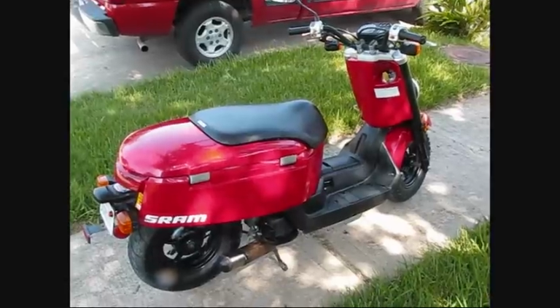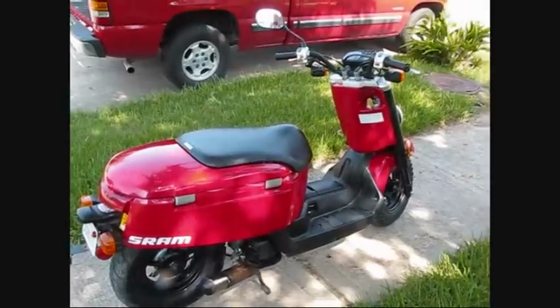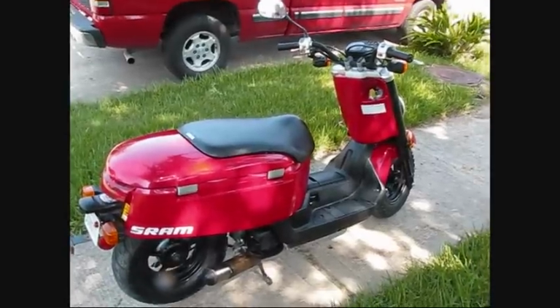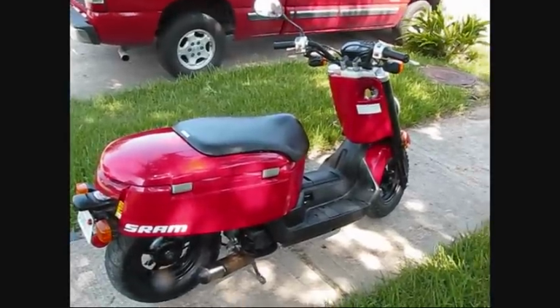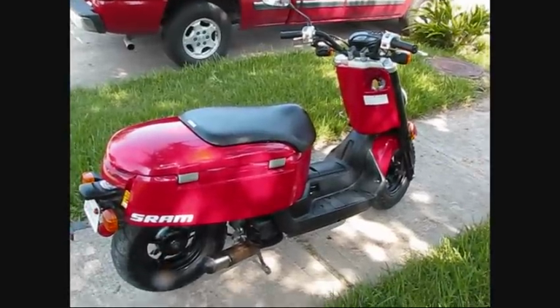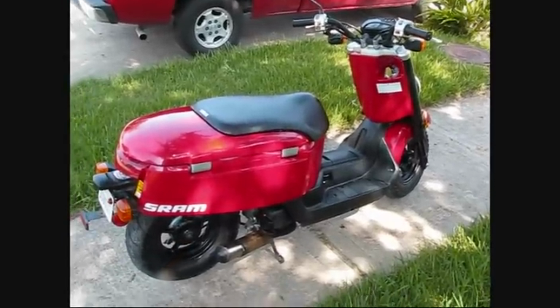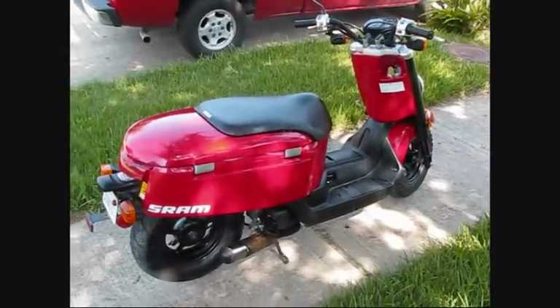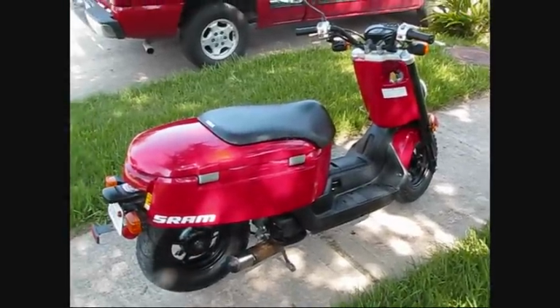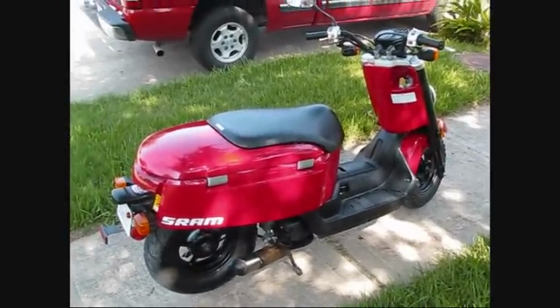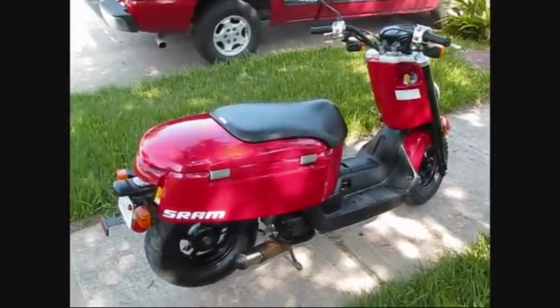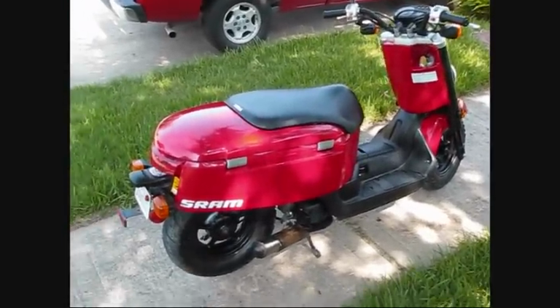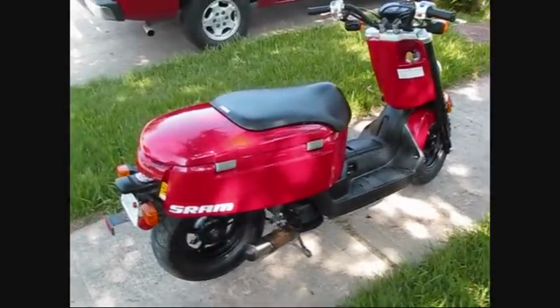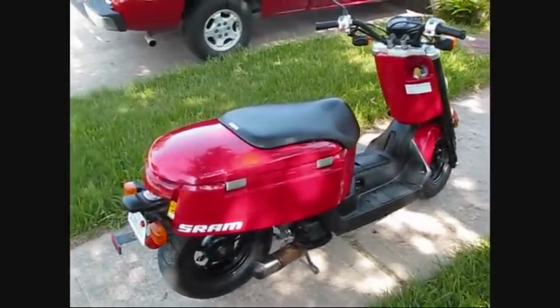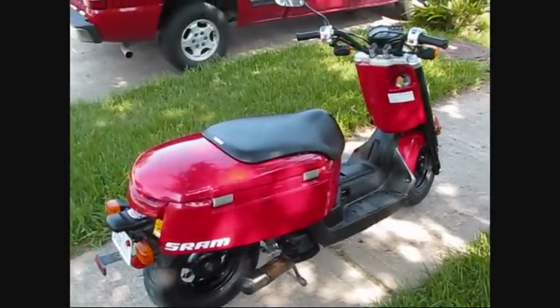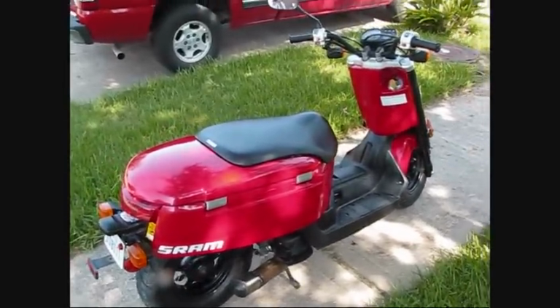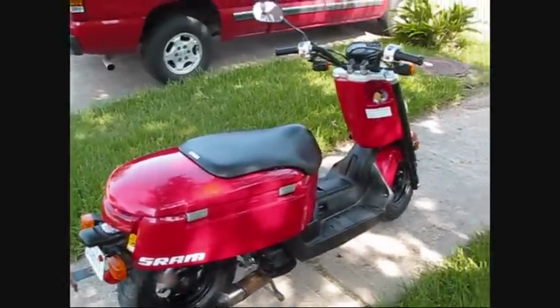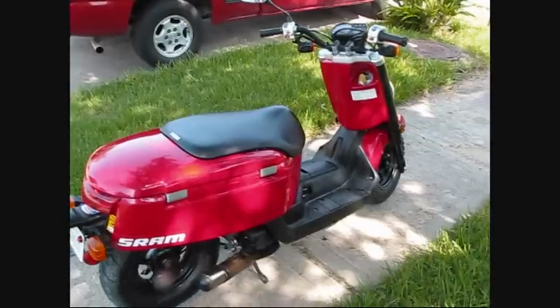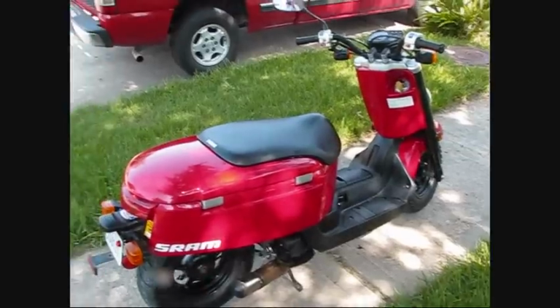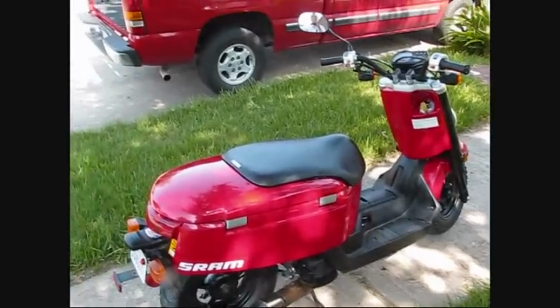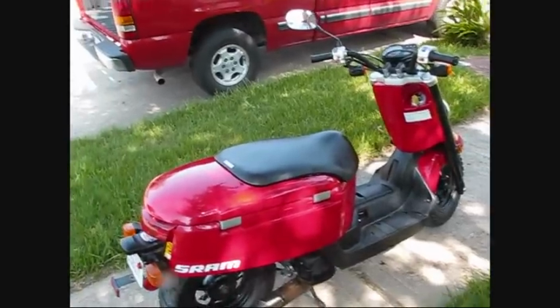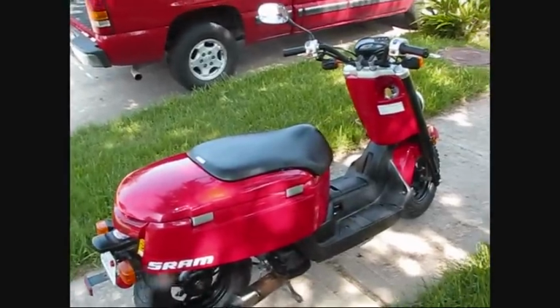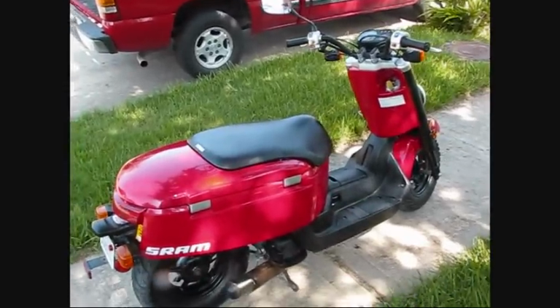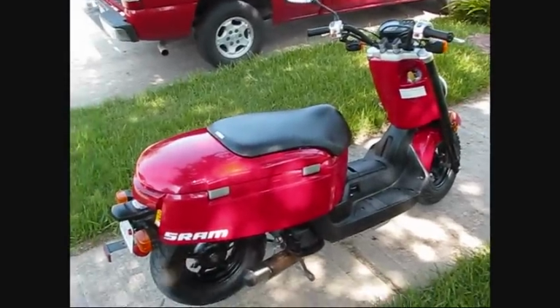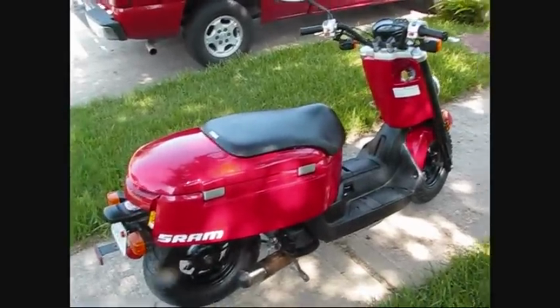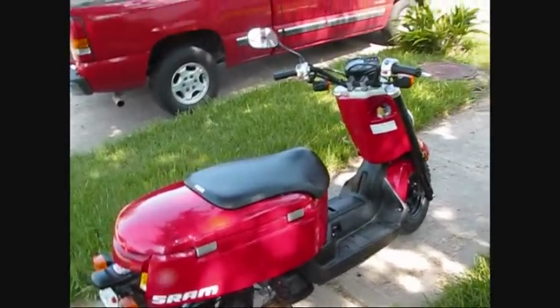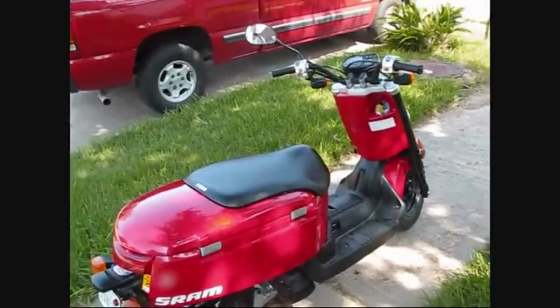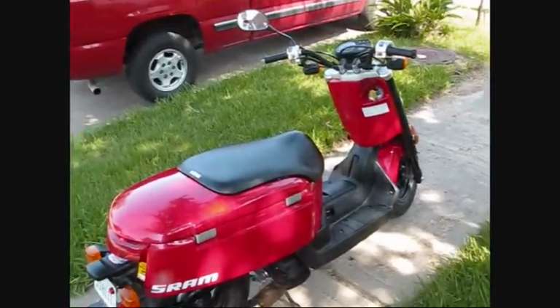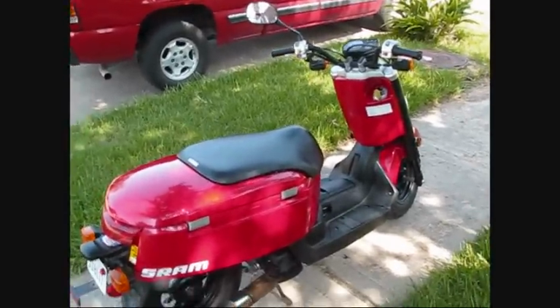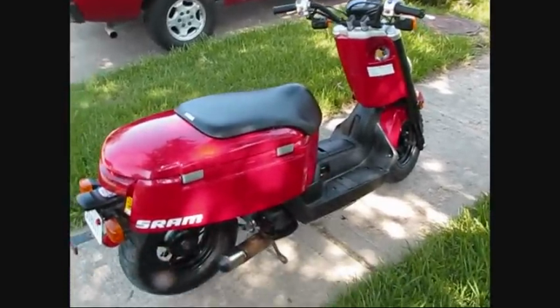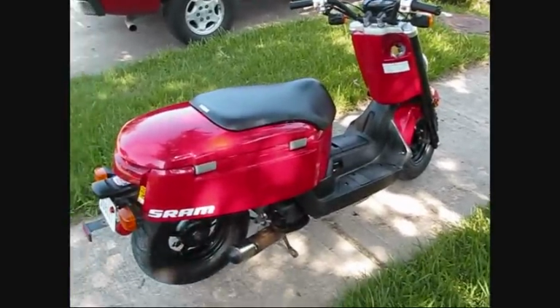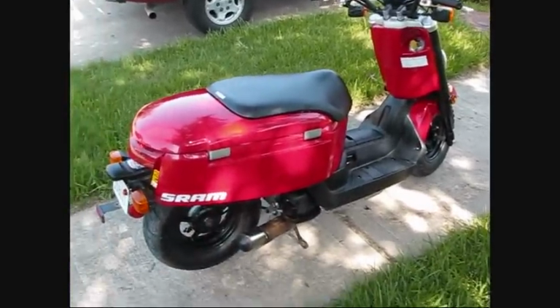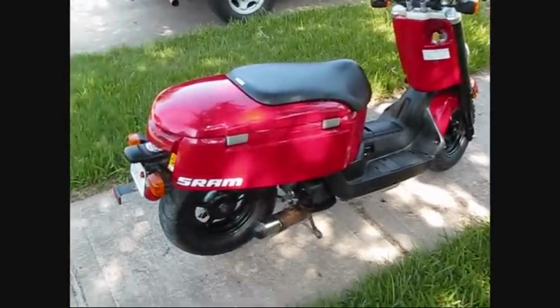Hello, this is my Yamaha C3. It's an 08. I've had it since it was 200 miles — I bought it used. It has a three-year warranty on it still. I bought it with a four-year, now it has three left.